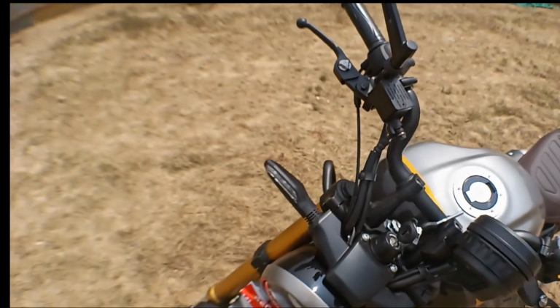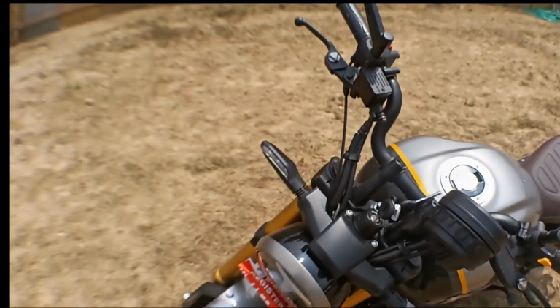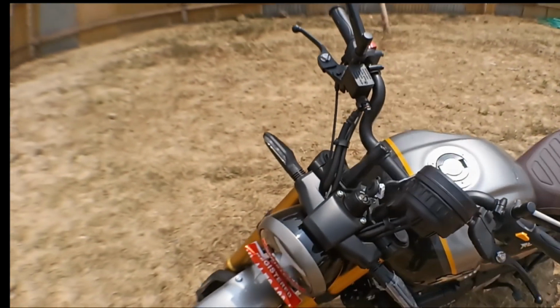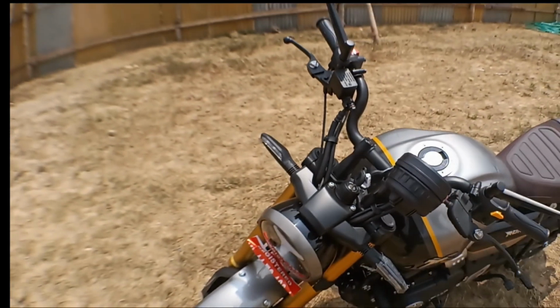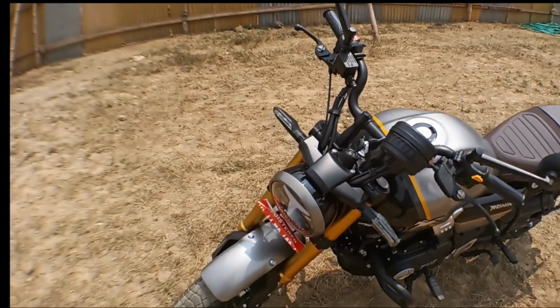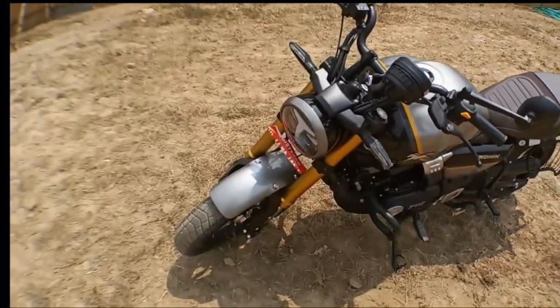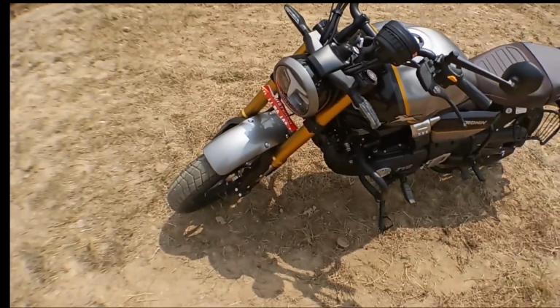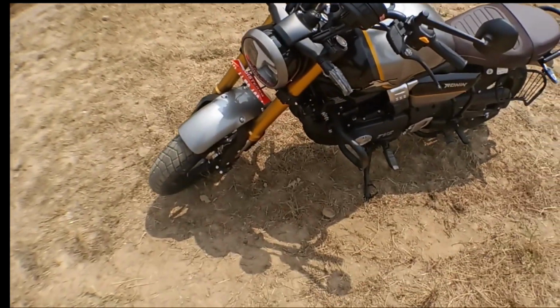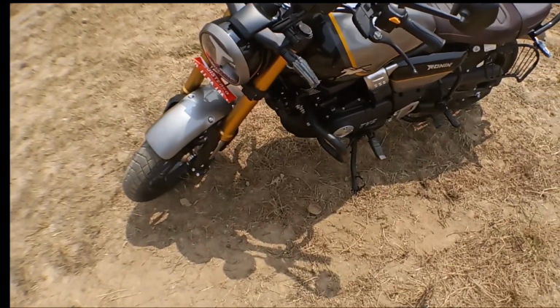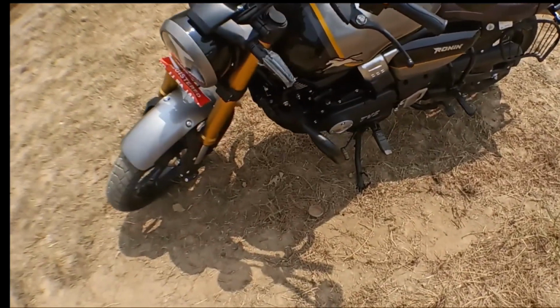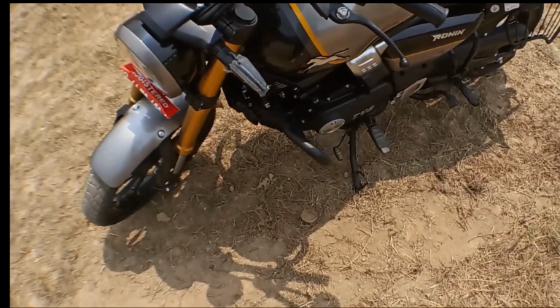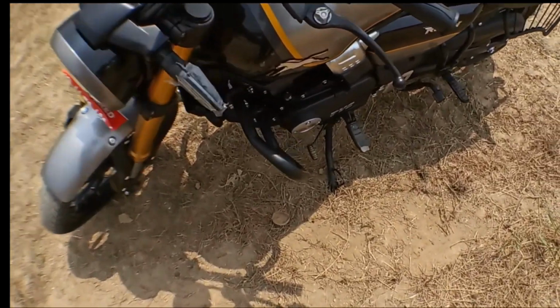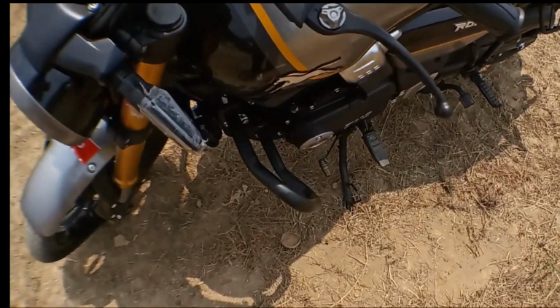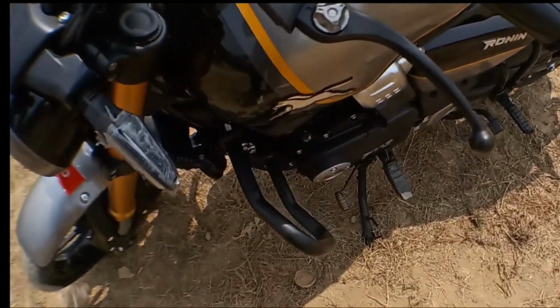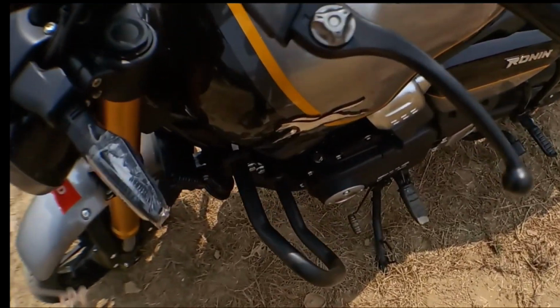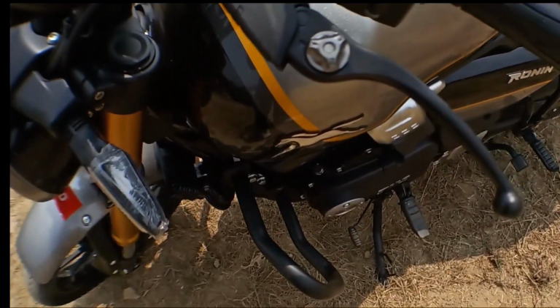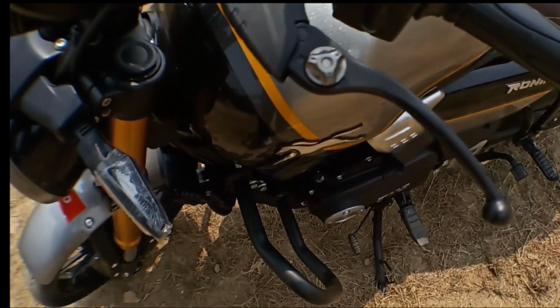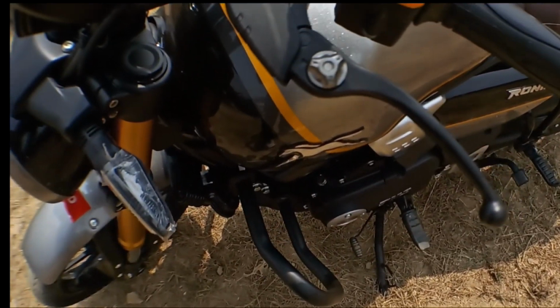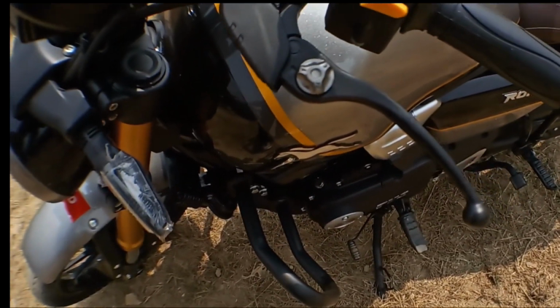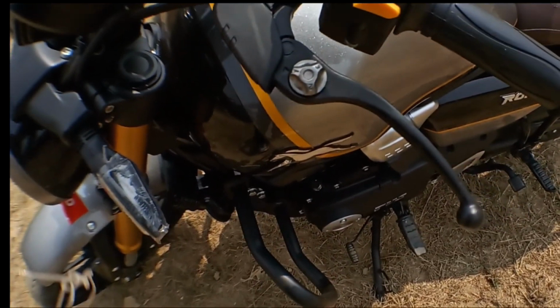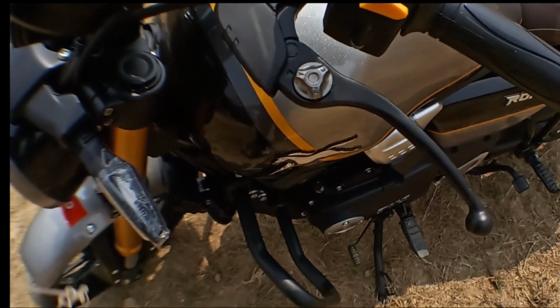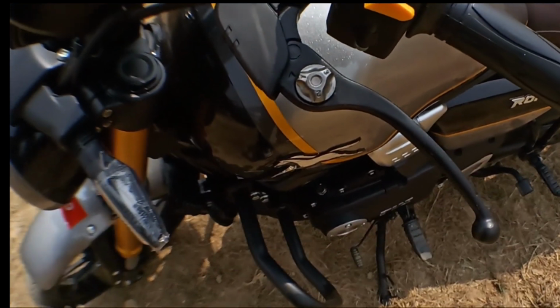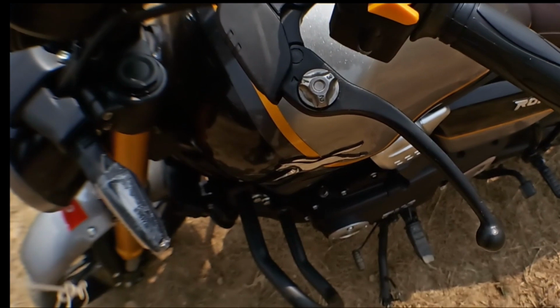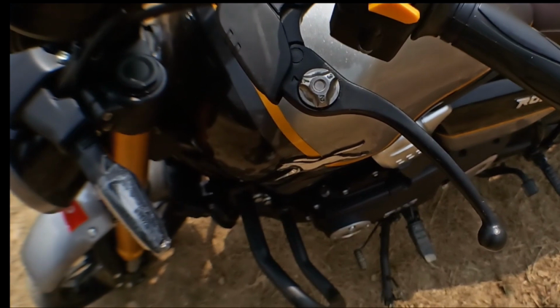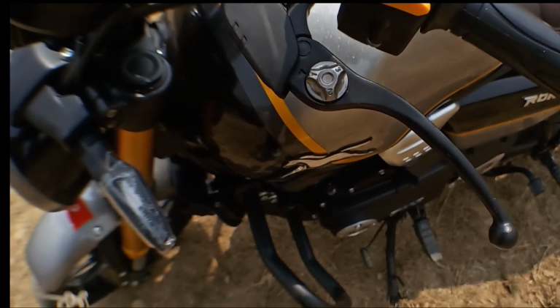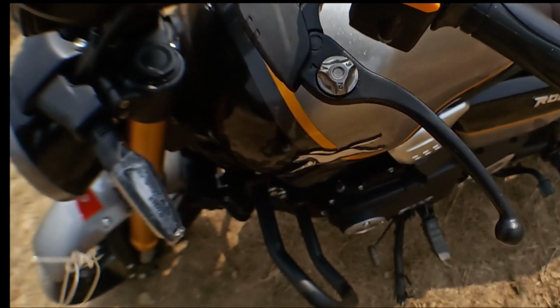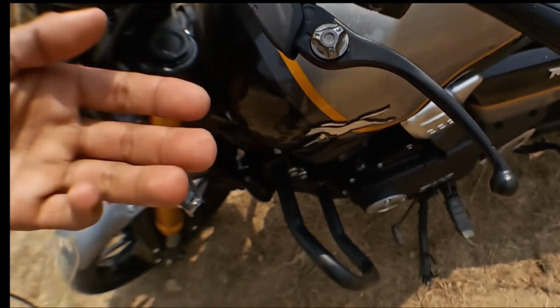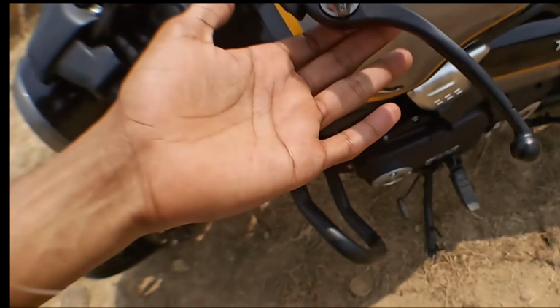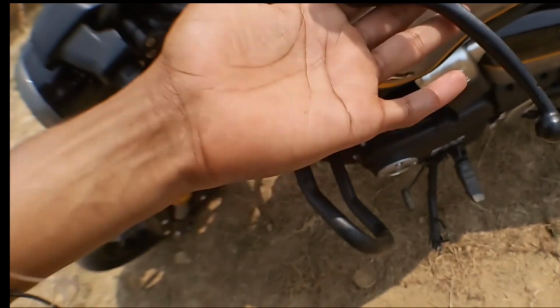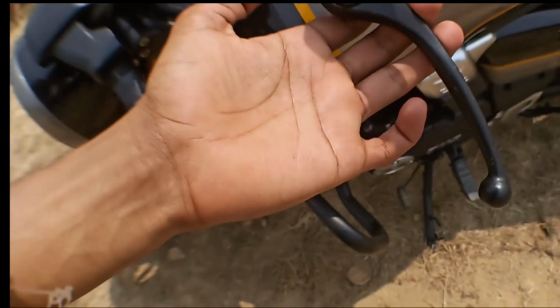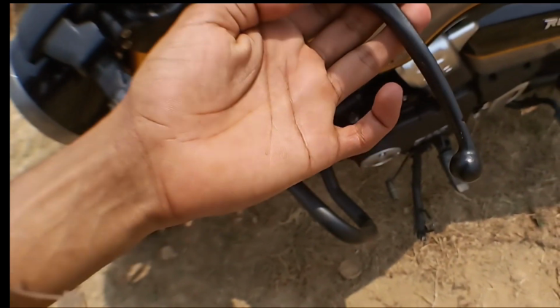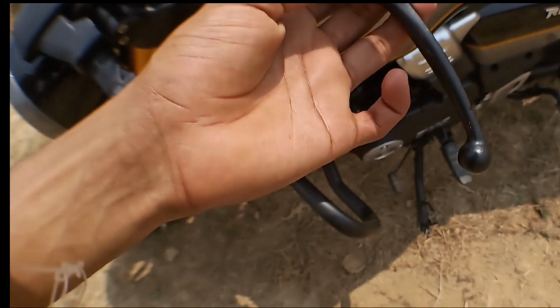That's all. I've got a lot of videos about this. I've got a lot of videos on my hand like this.